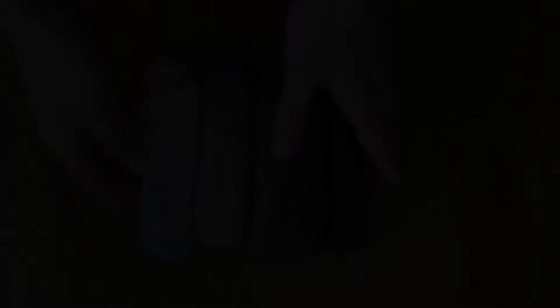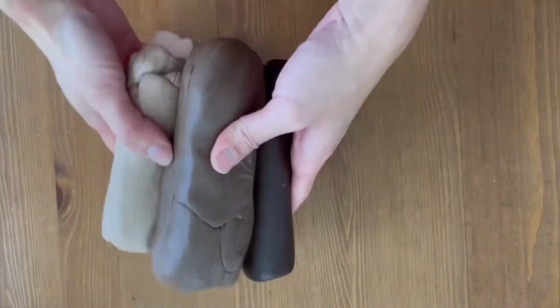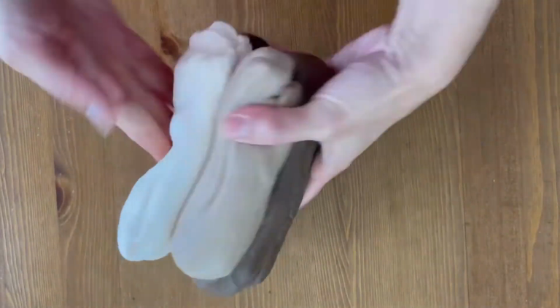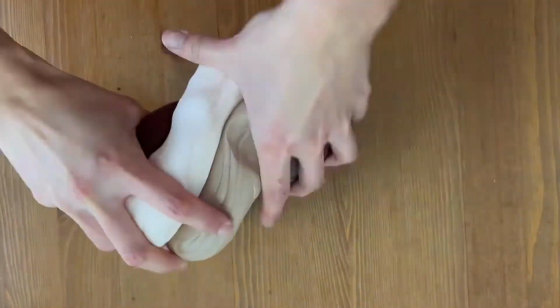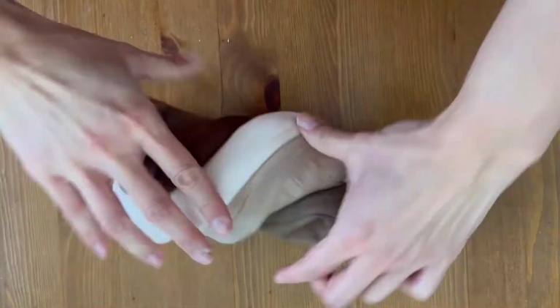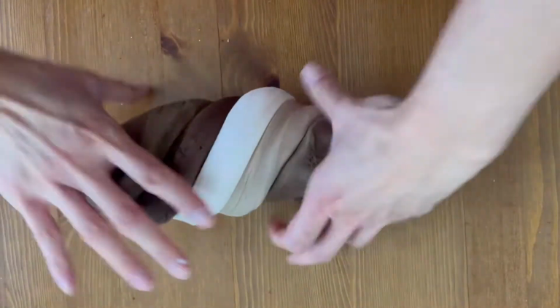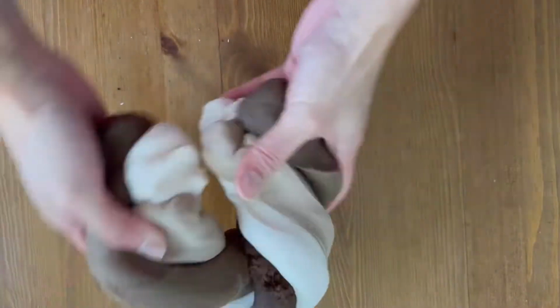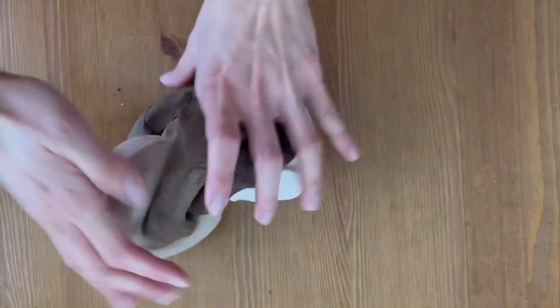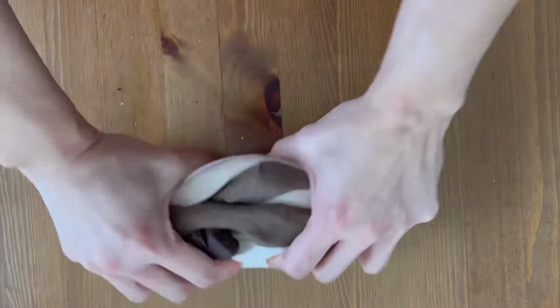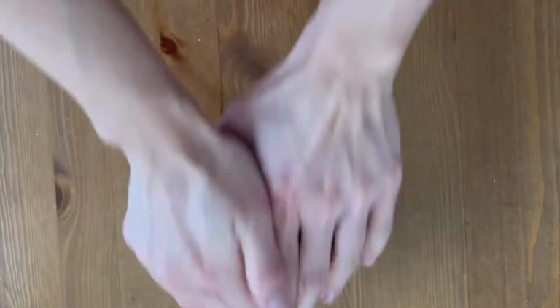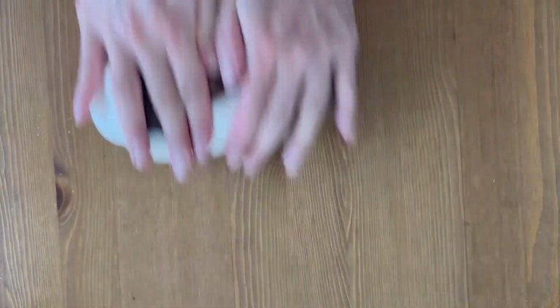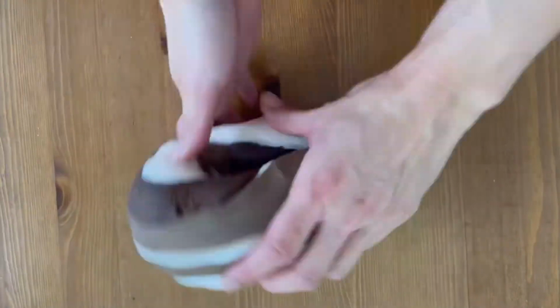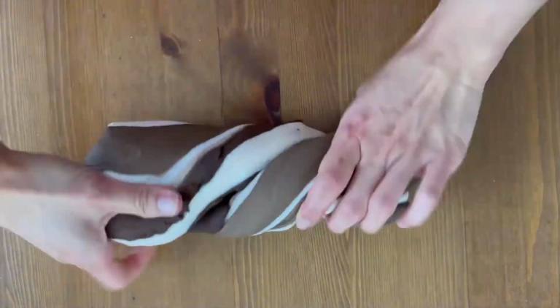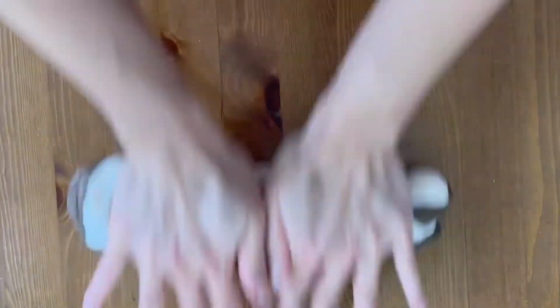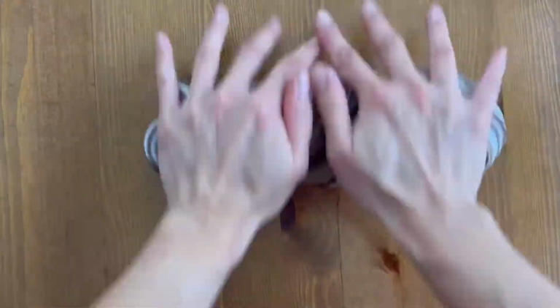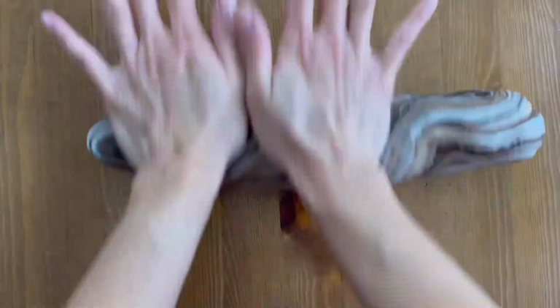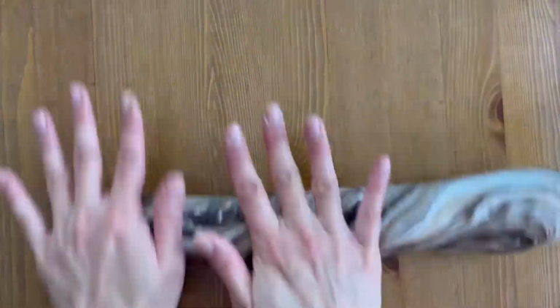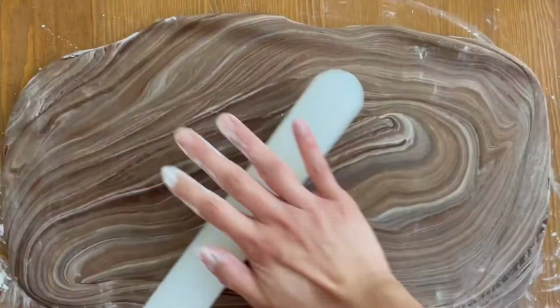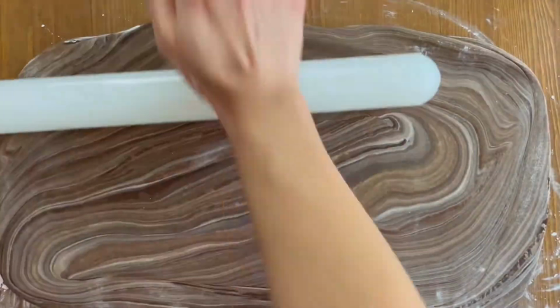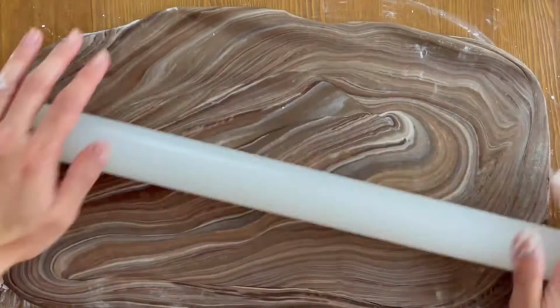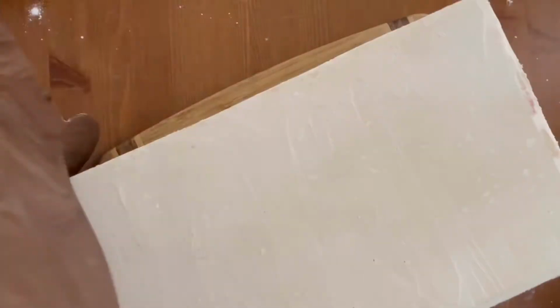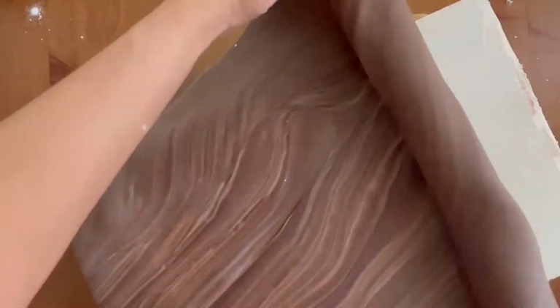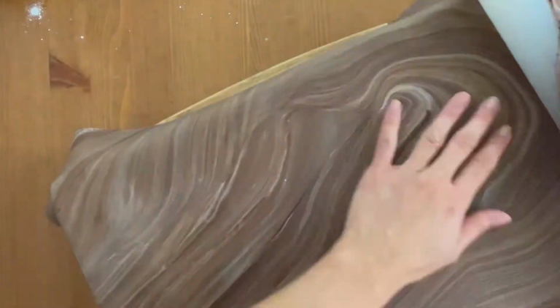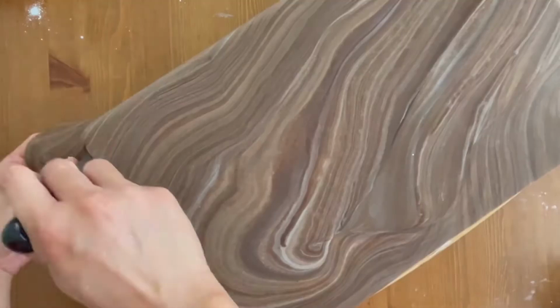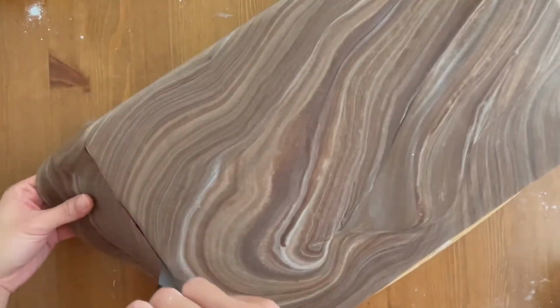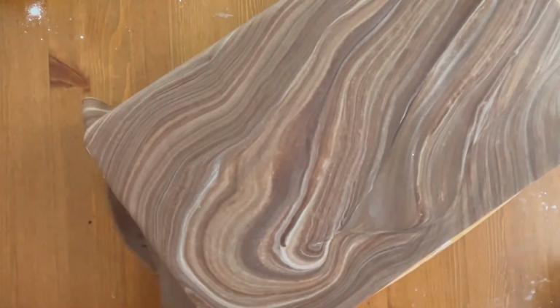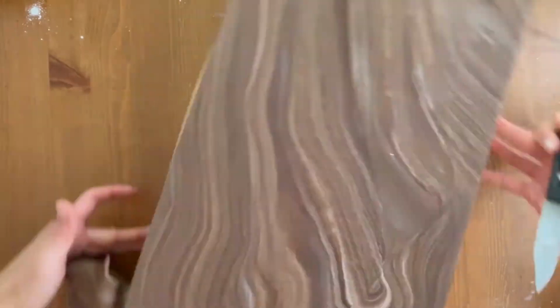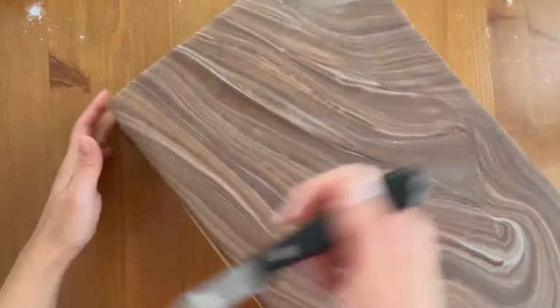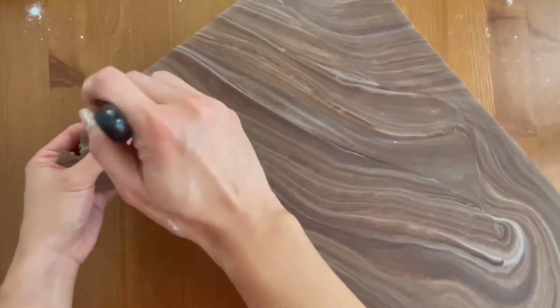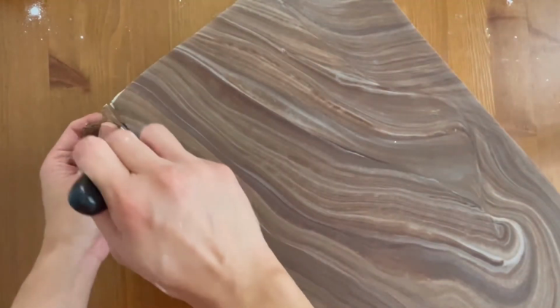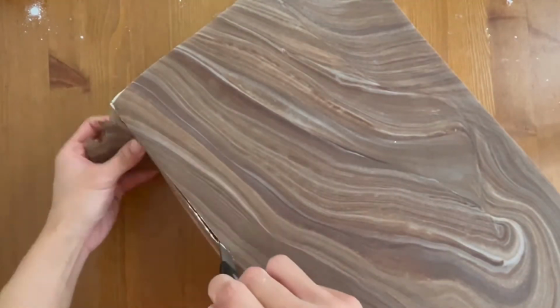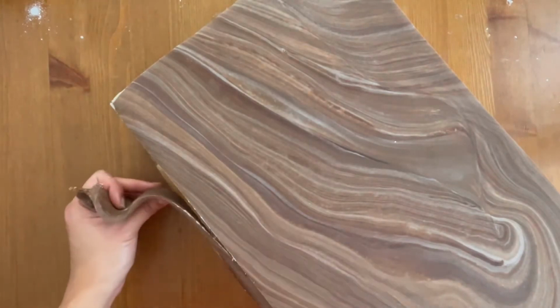I wanted to make a faux wood look with fondant, so start with three to four different shades of beige and brown. Keep twisting and kneading together and you'll see a marble effect start happening. I got a bit carried away with too many twists and ended up with a pattern that looks more like stone, but you get the idea.